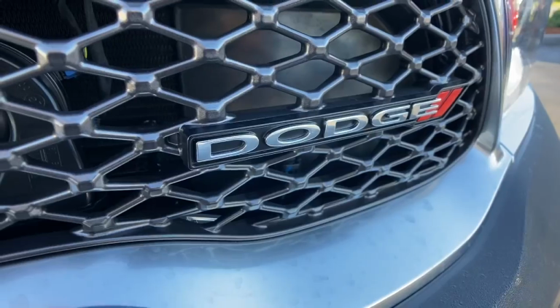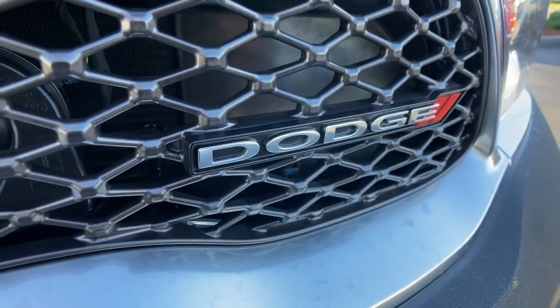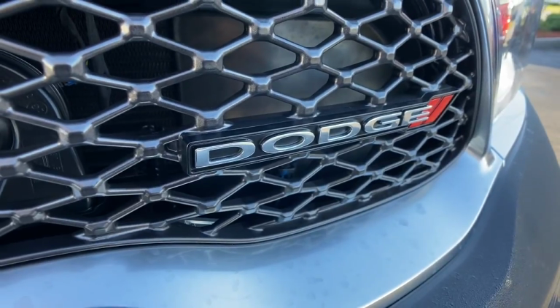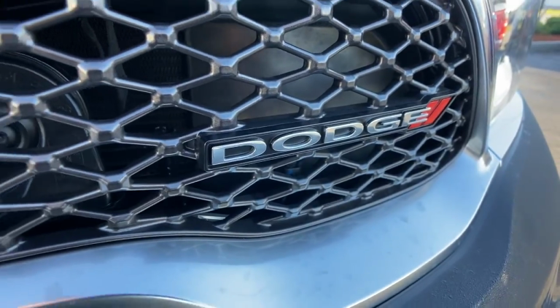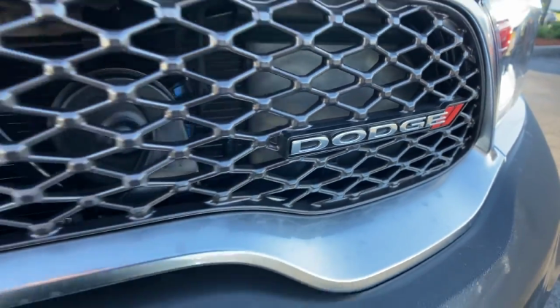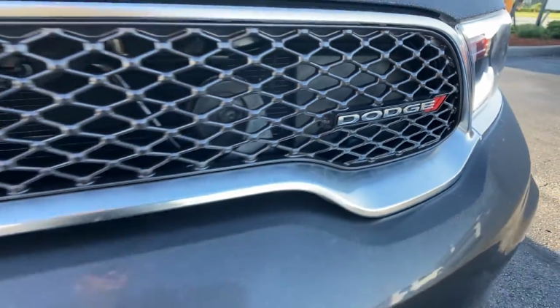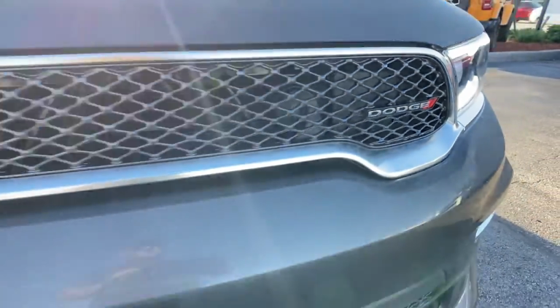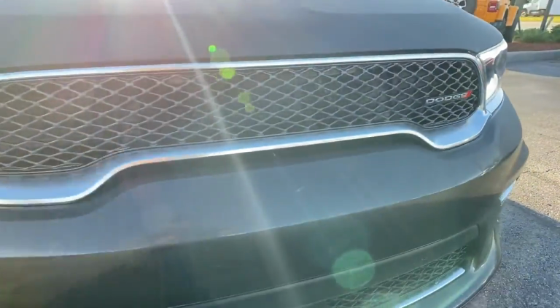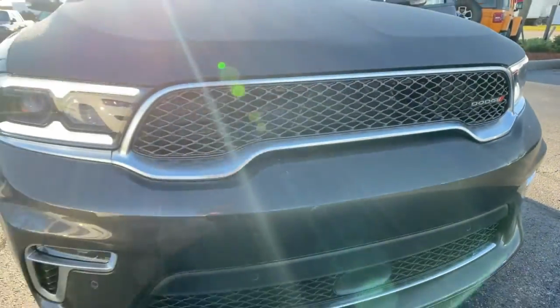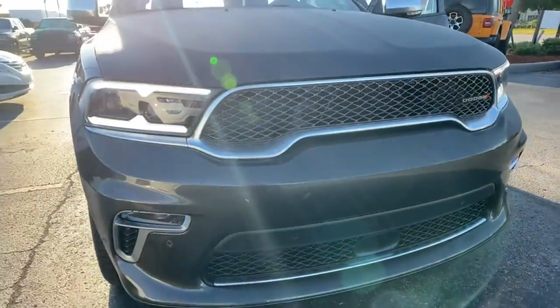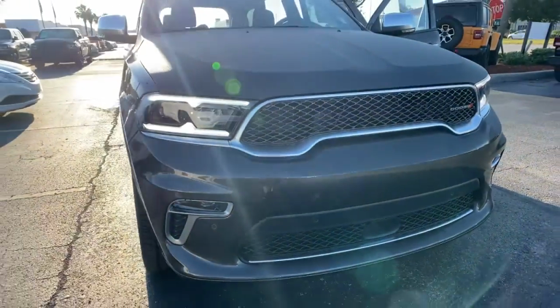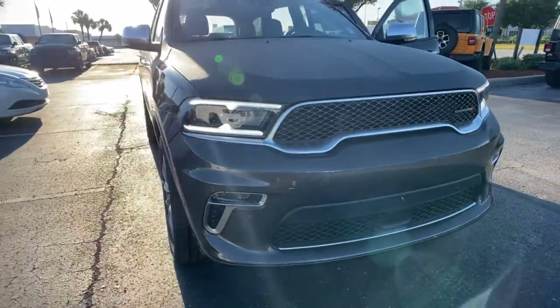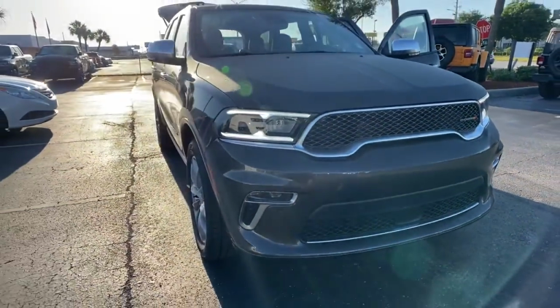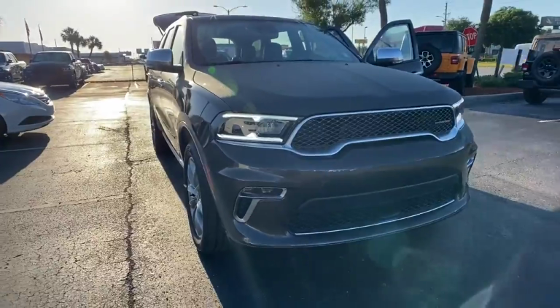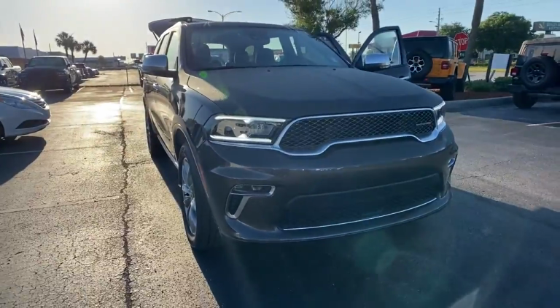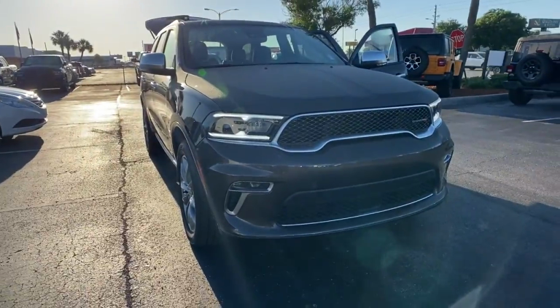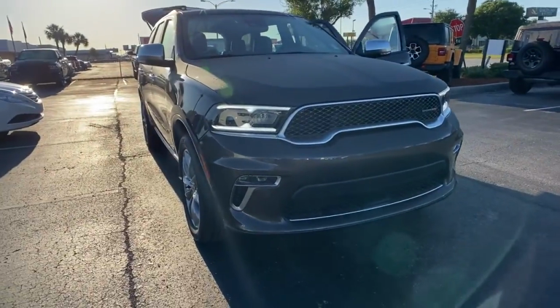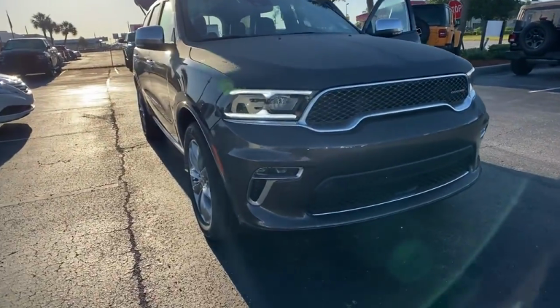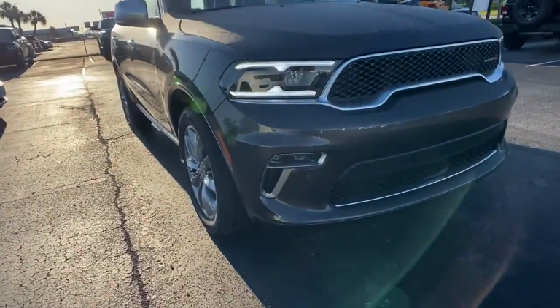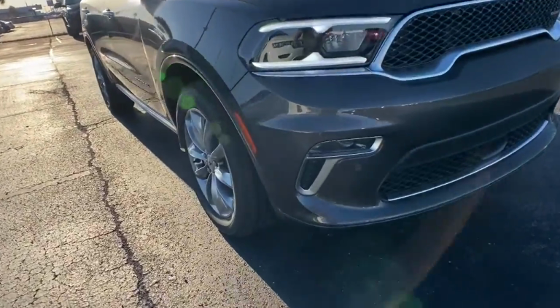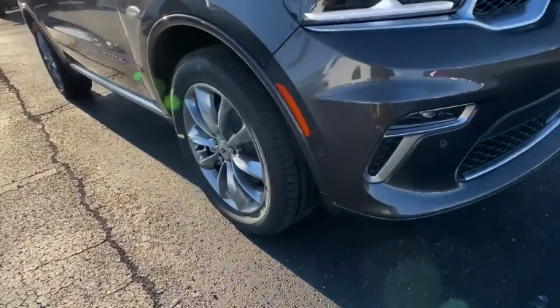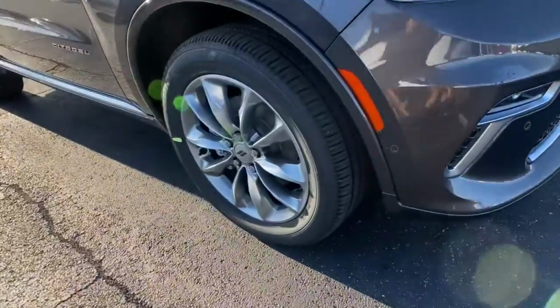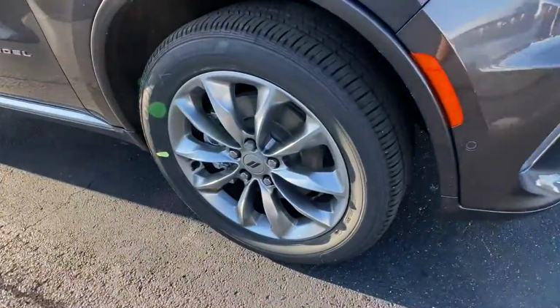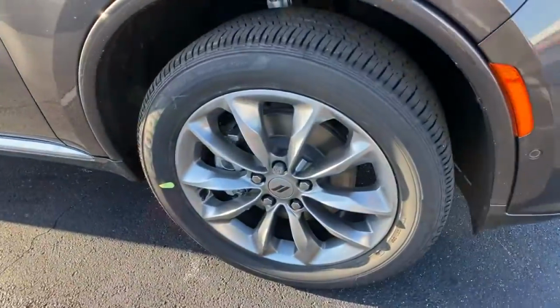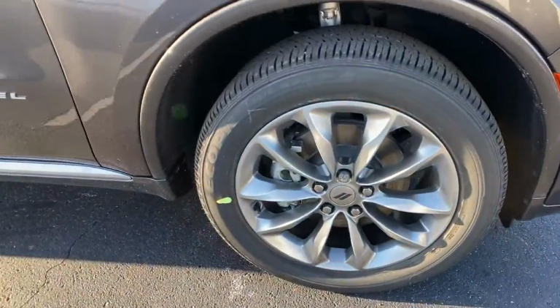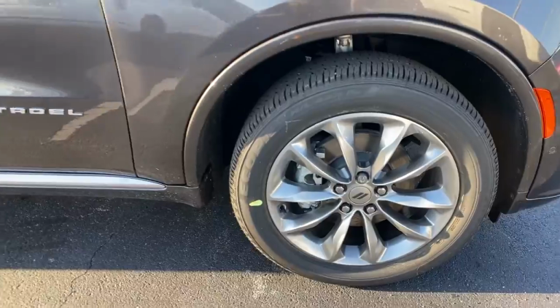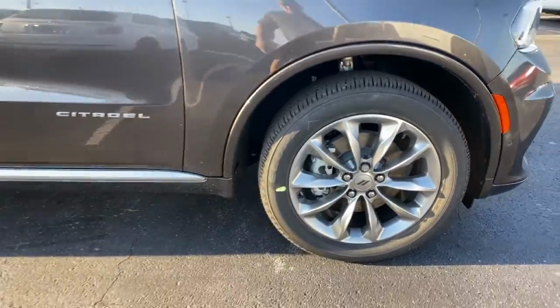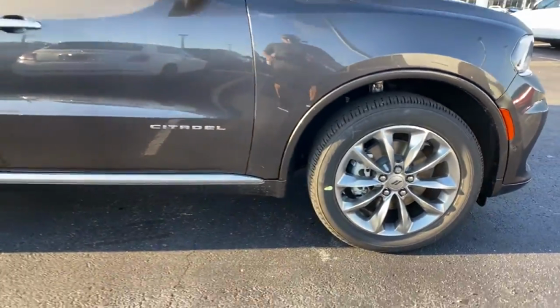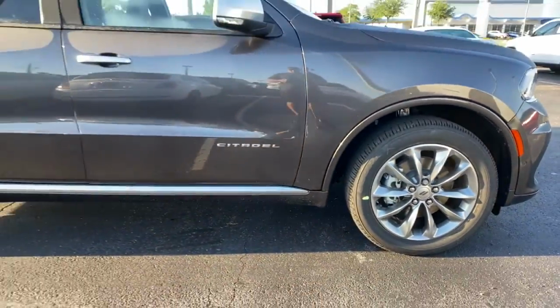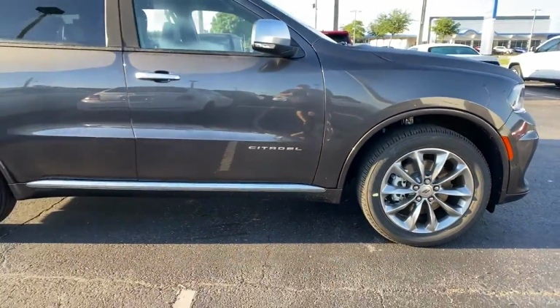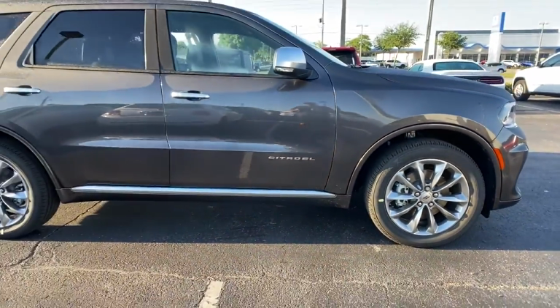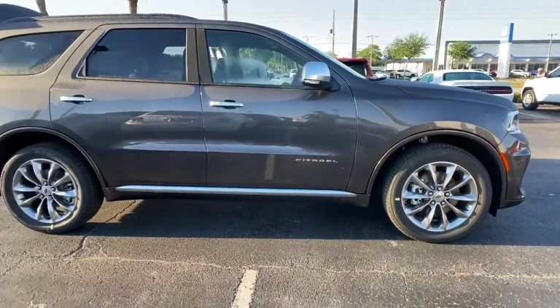You'll have love at first sight with the 2021 Dodge Durango. The Dodge Durango — the powerful, full-size, three-row SUV that blends rugged capability with refined, state-of-the-art comfort.